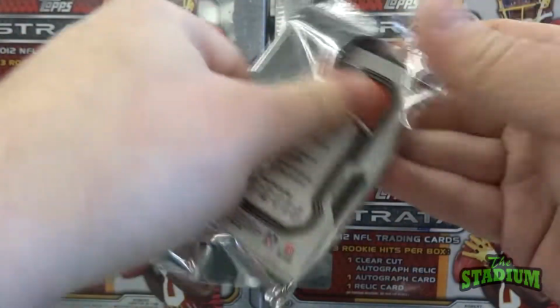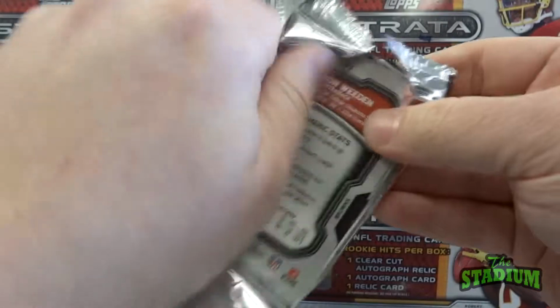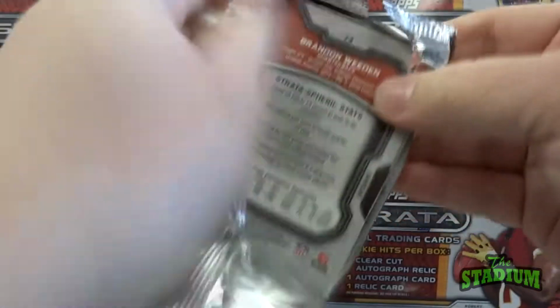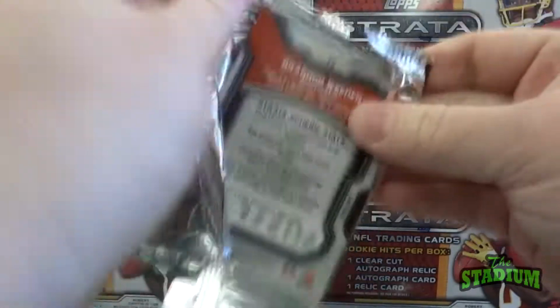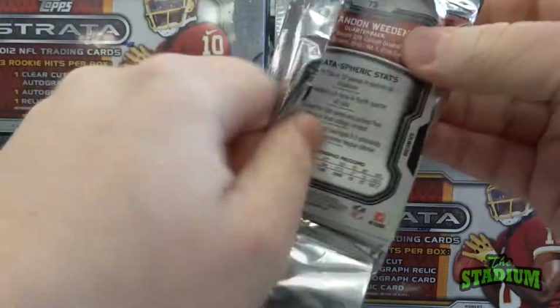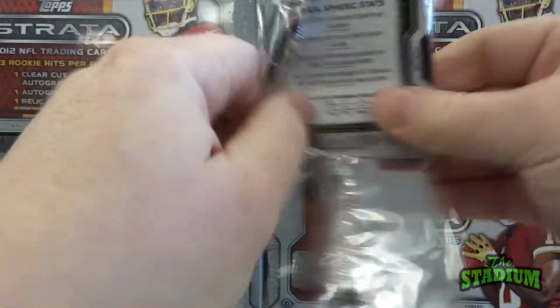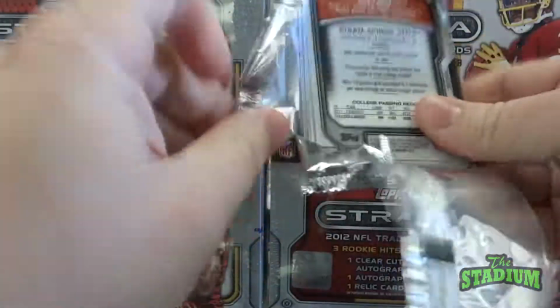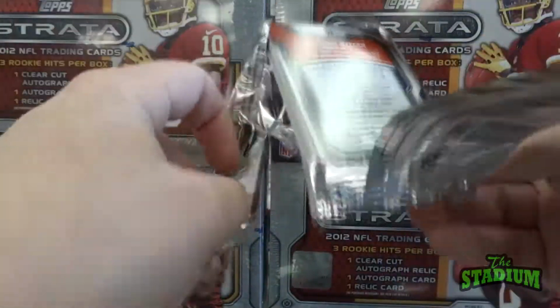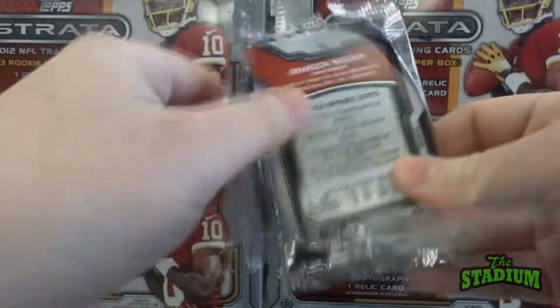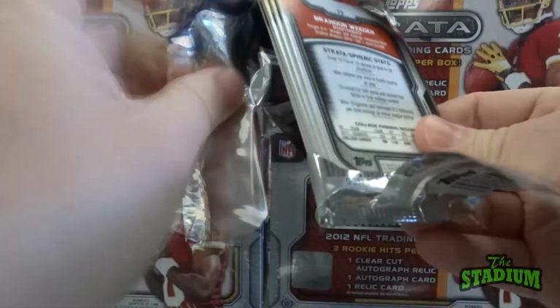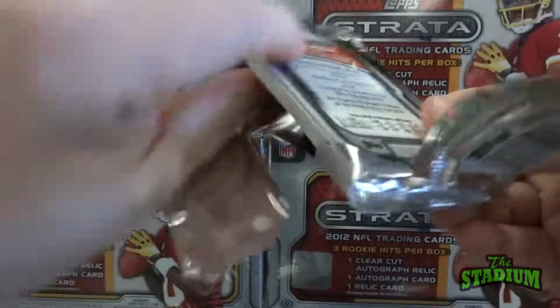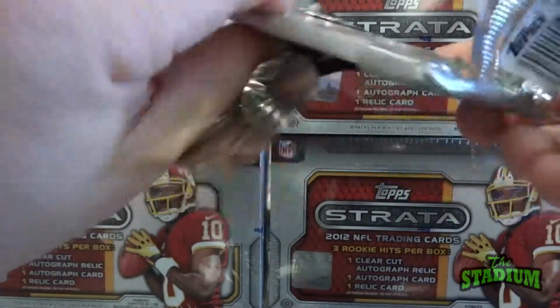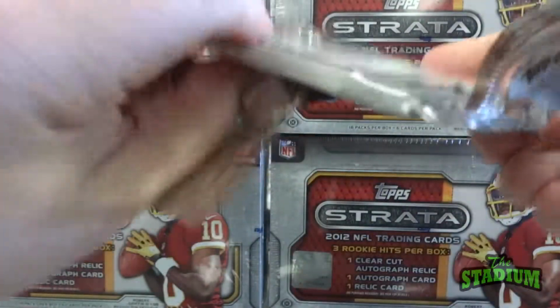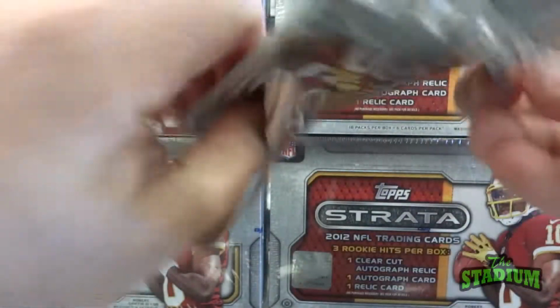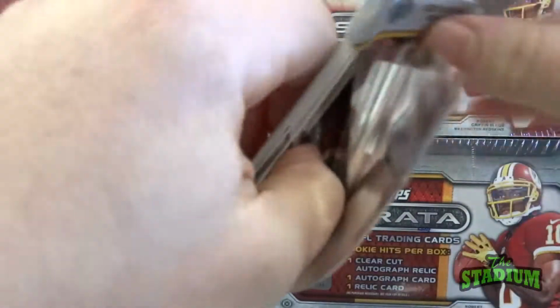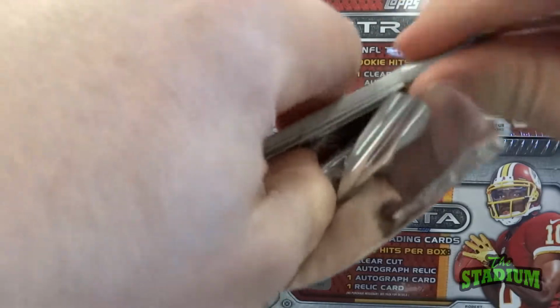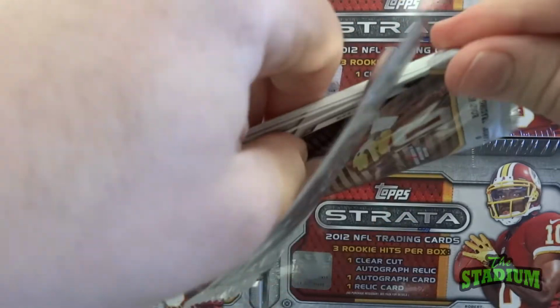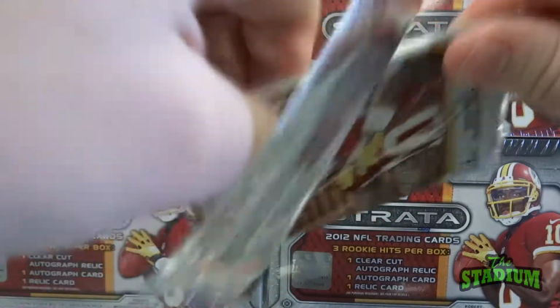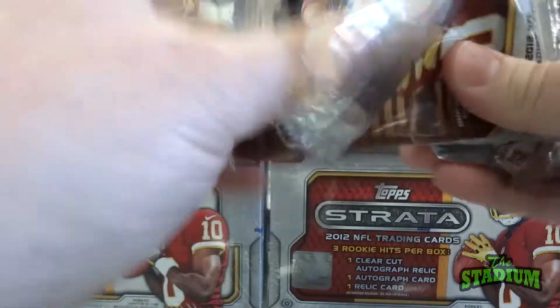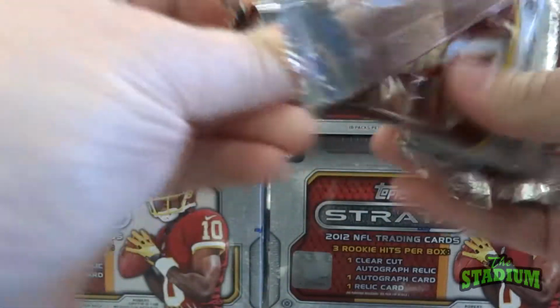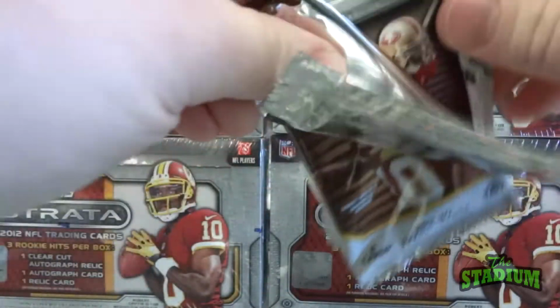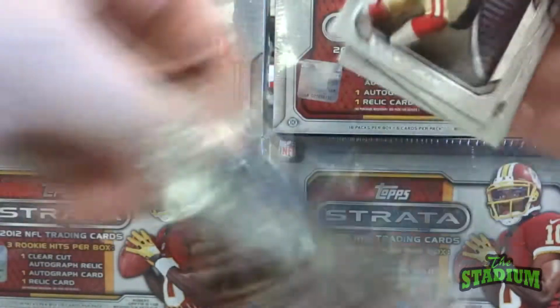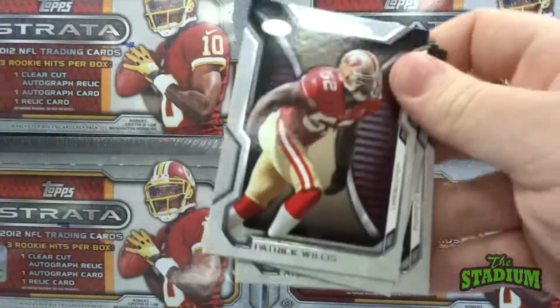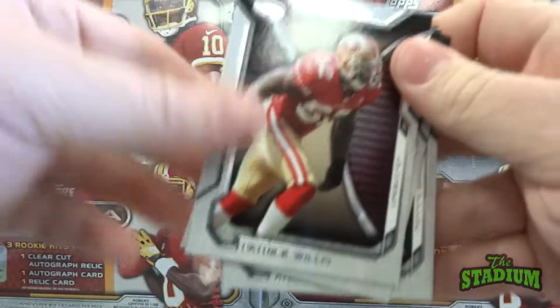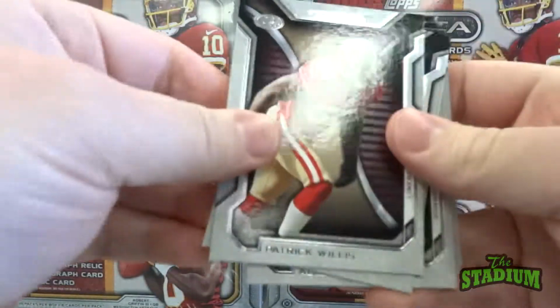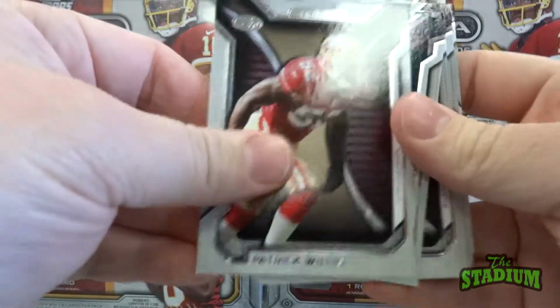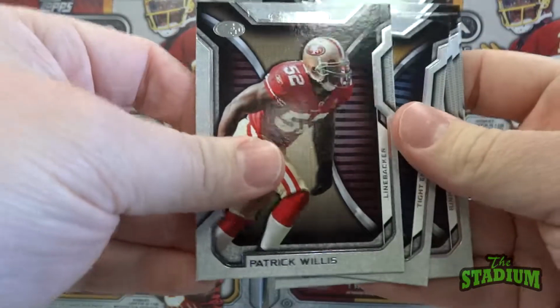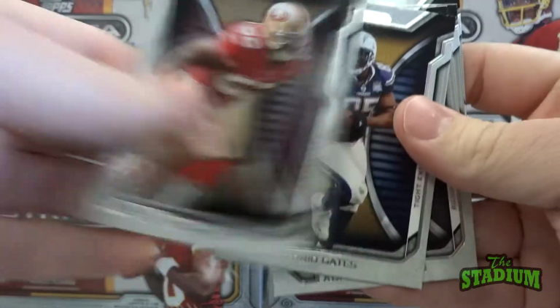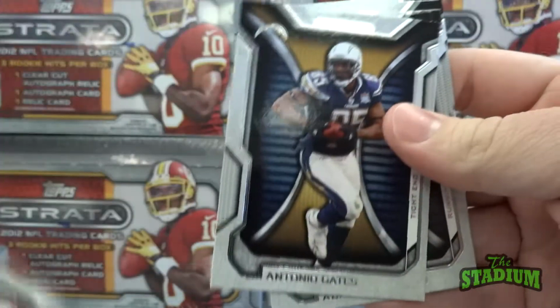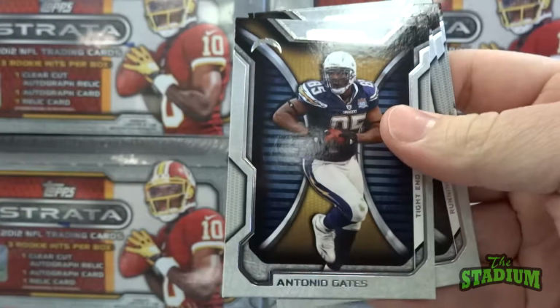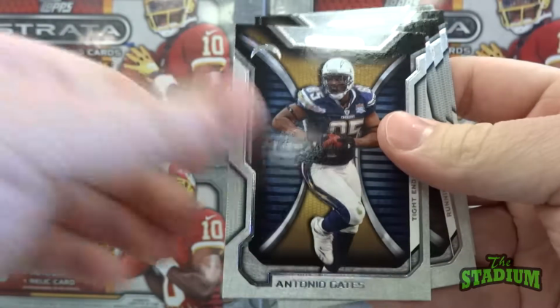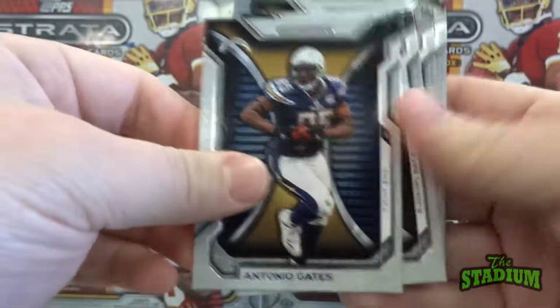This is a brand new thing that Topps has made this year, and so far they've been selling rather well. Here's the base cards.